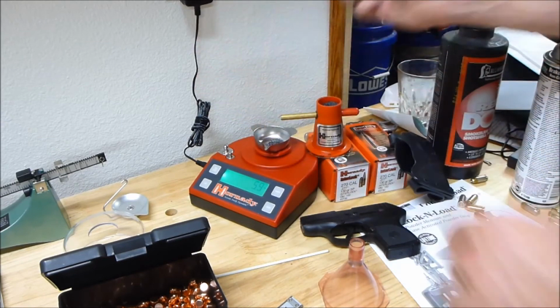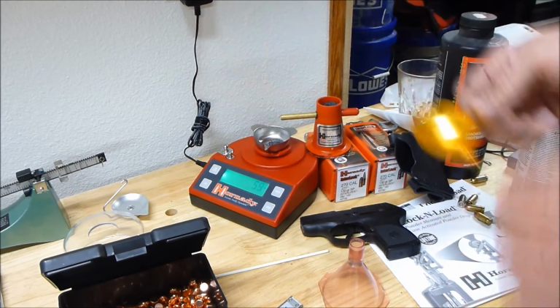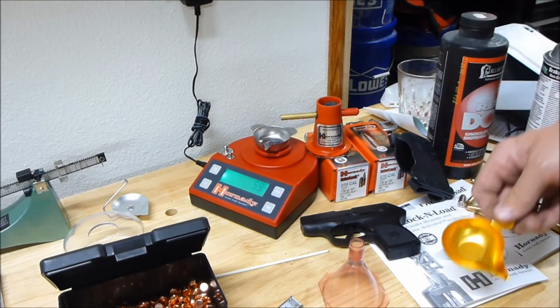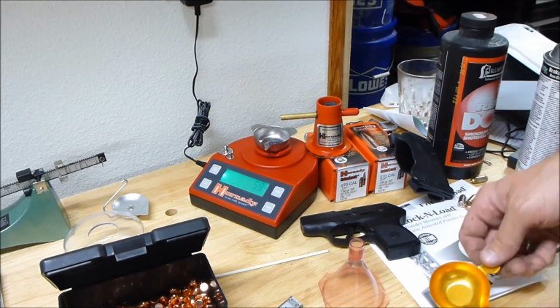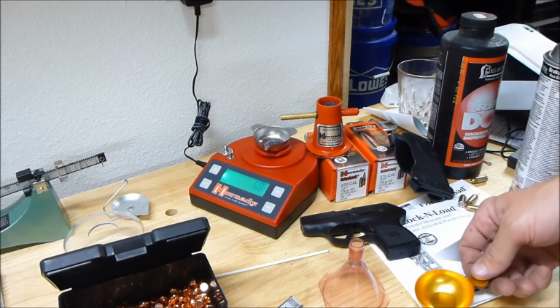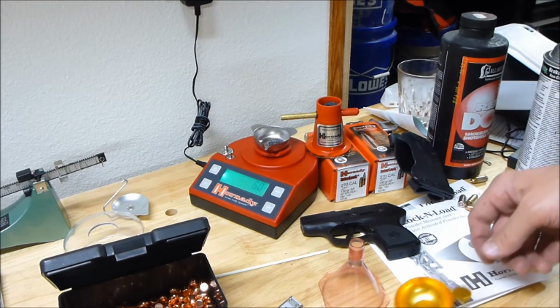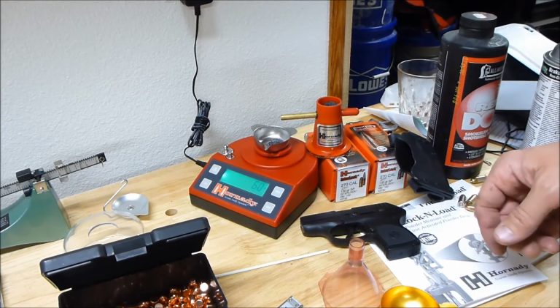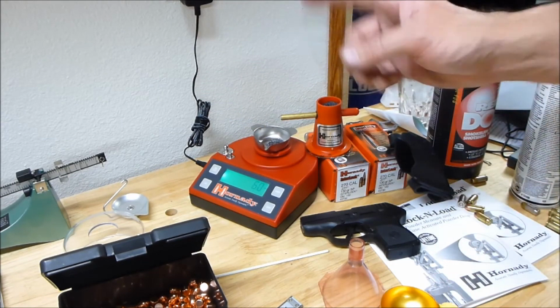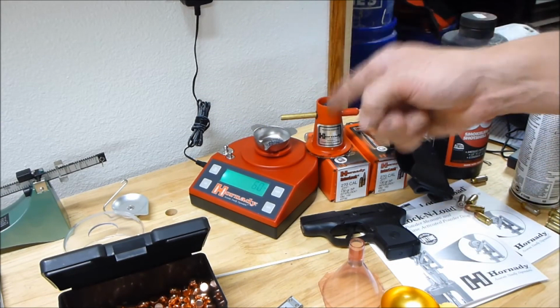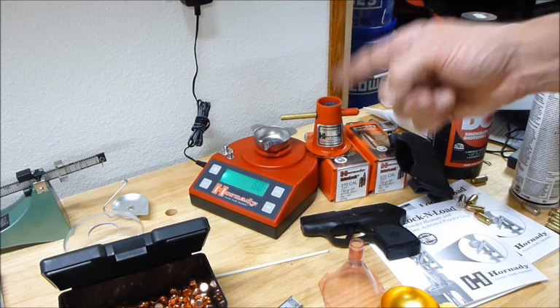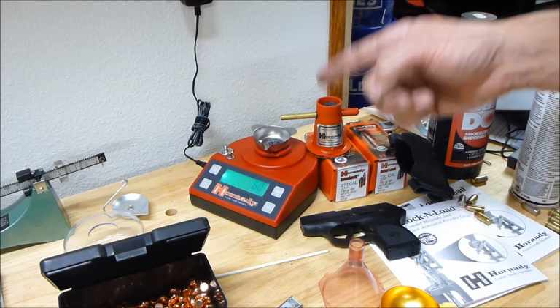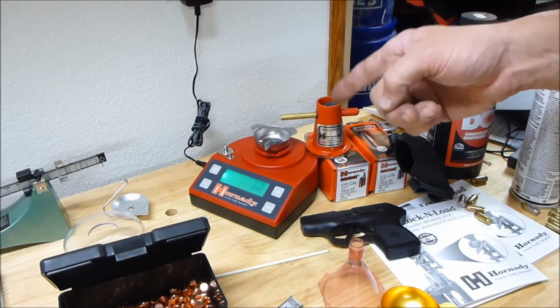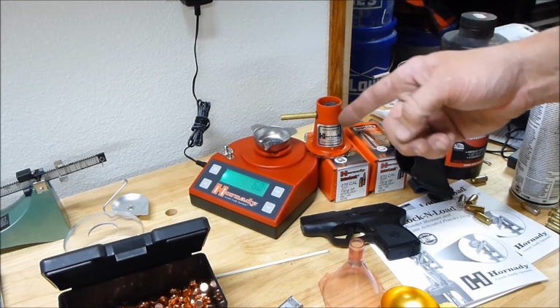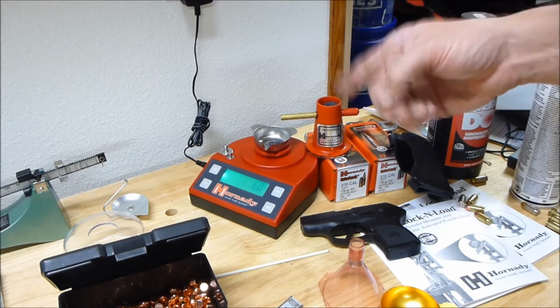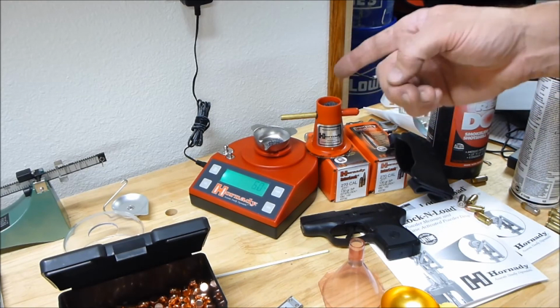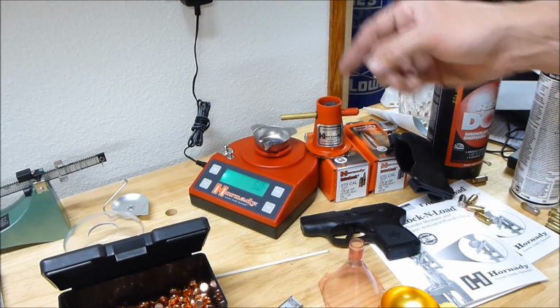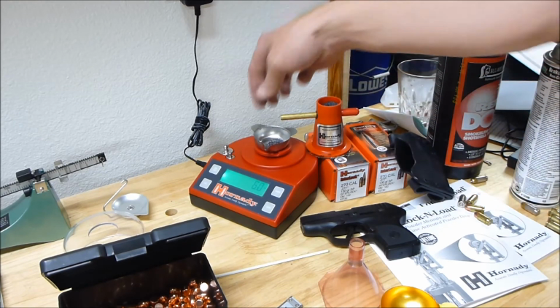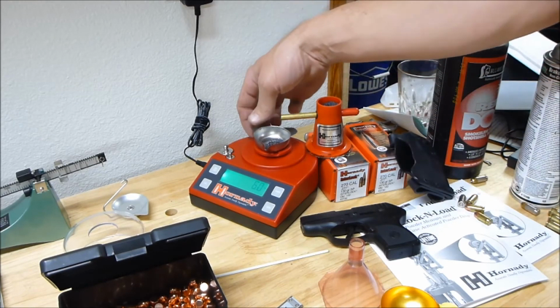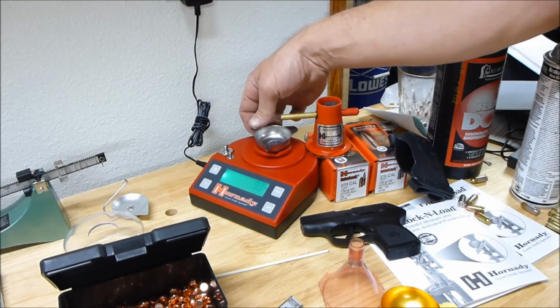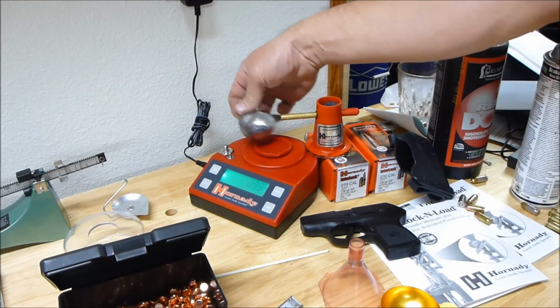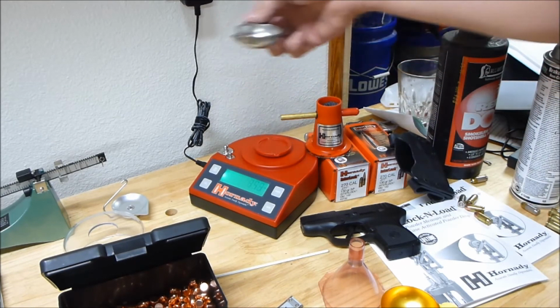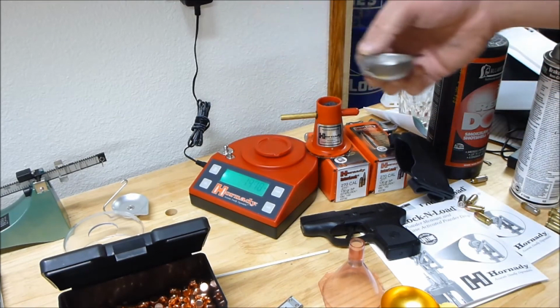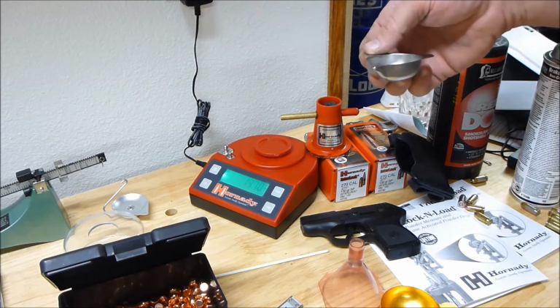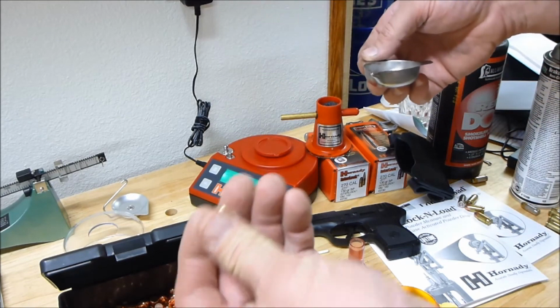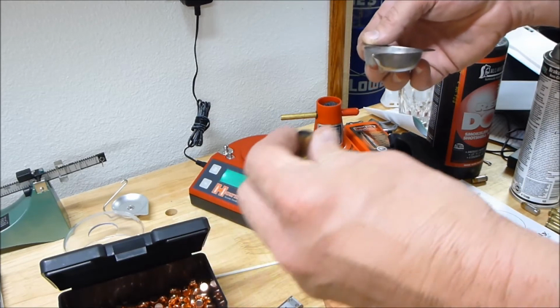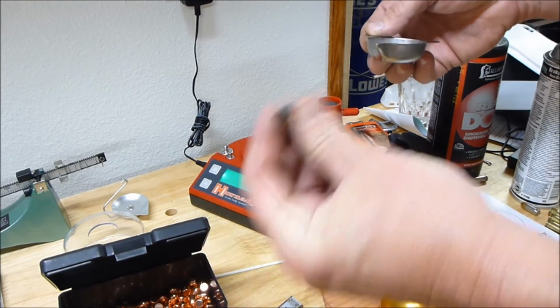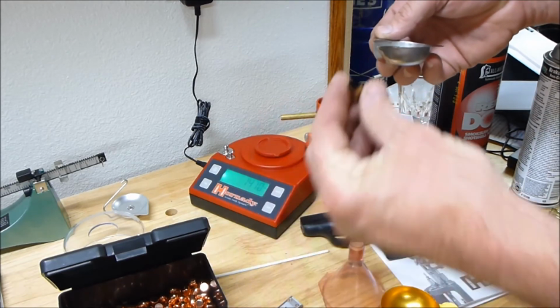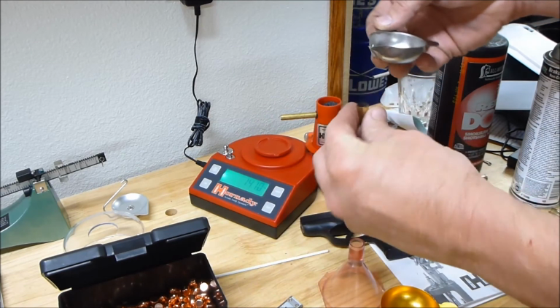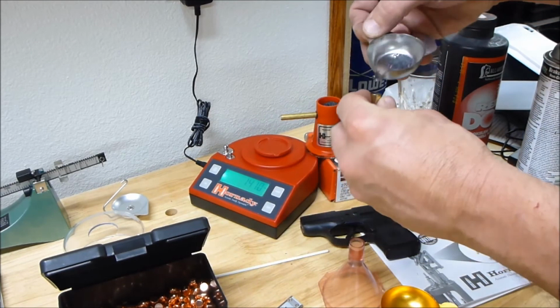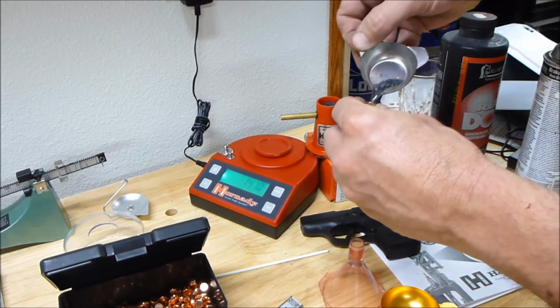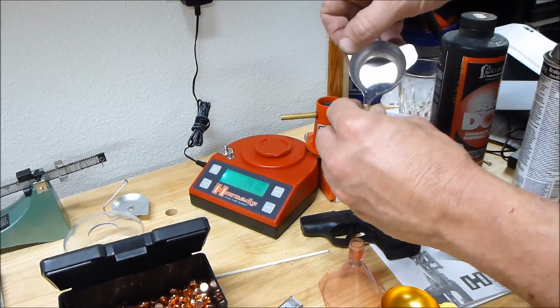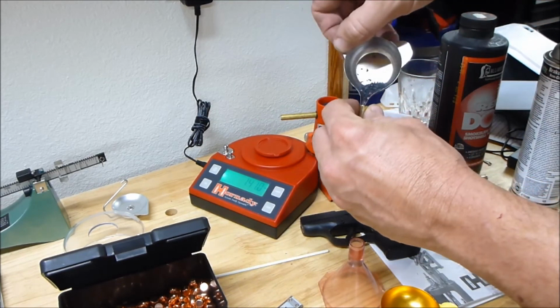5.9 grains it says, if we believe it — but it's for damn sure a lot more than 1.8, which is my target. If I actually try to pour this into a .380 casing — this one's spent but let's just do that for the heck of it.